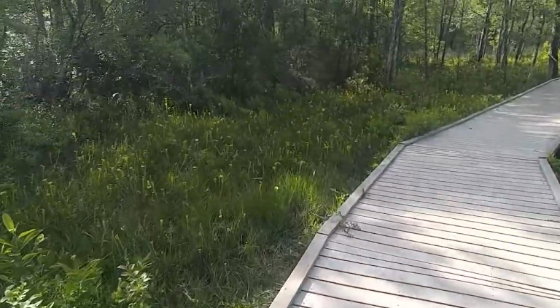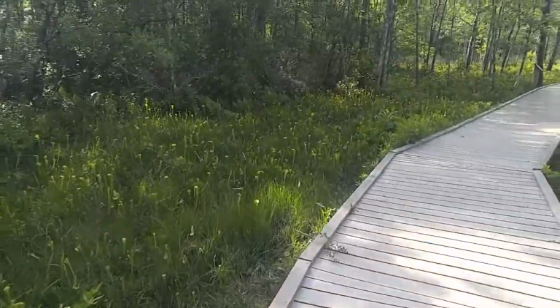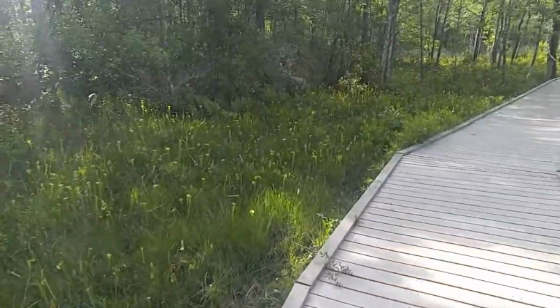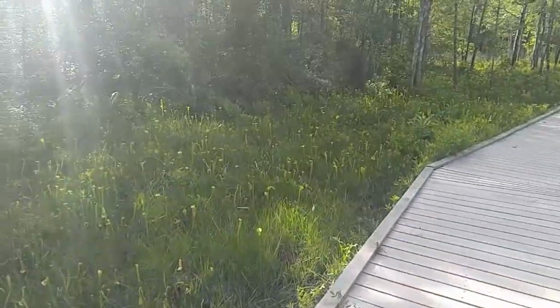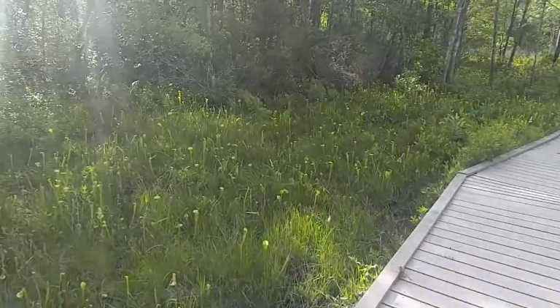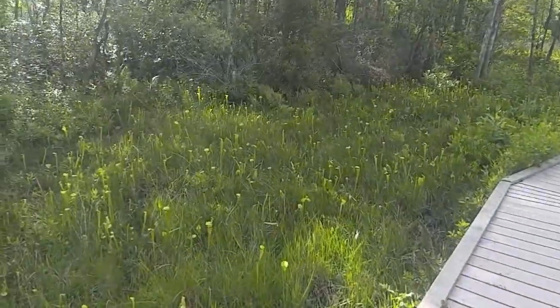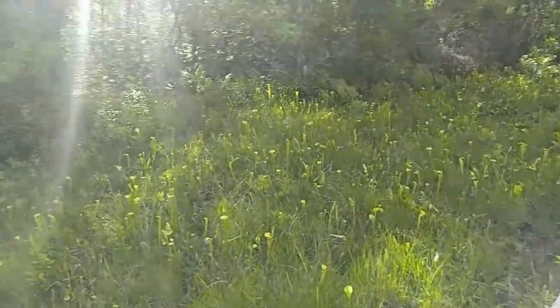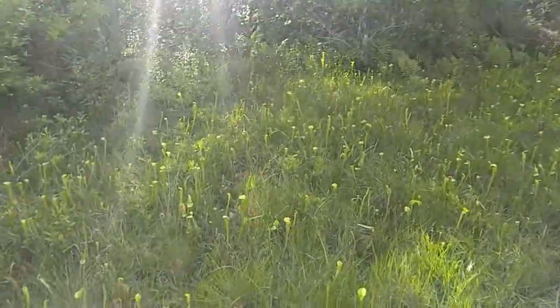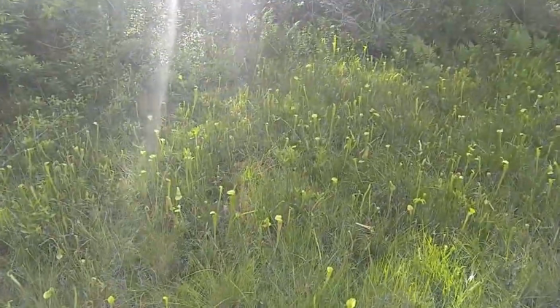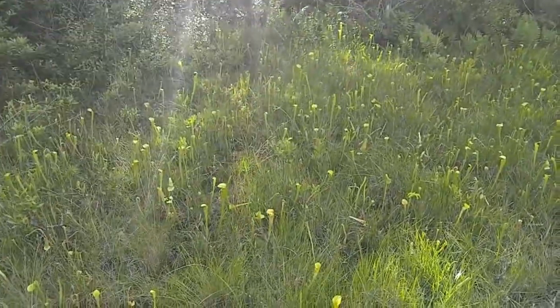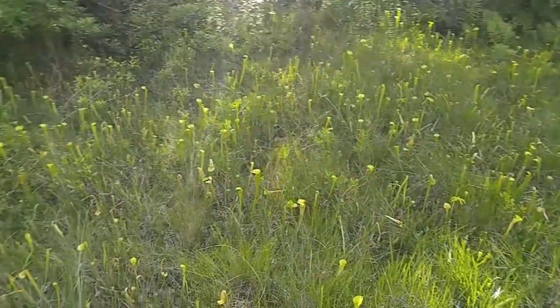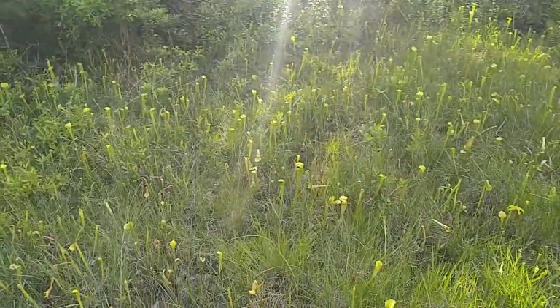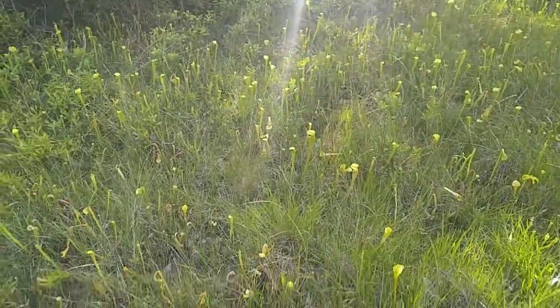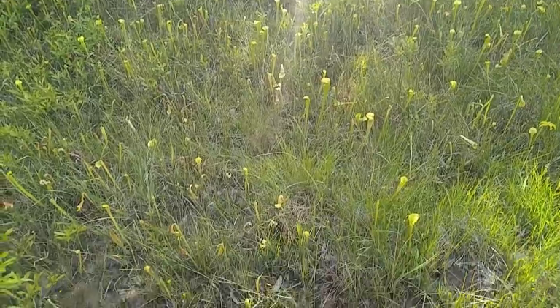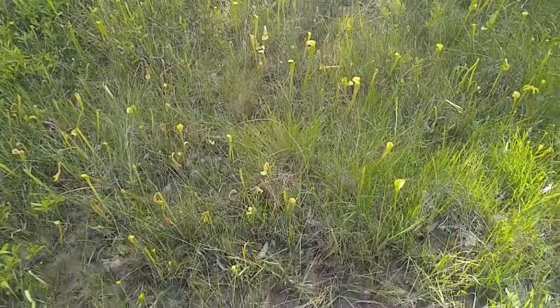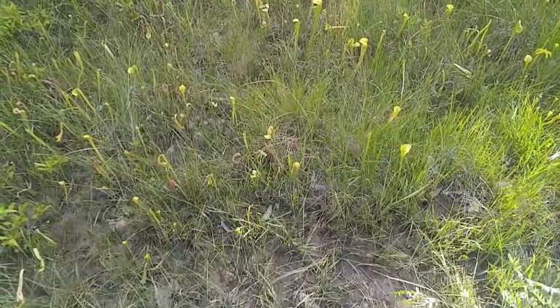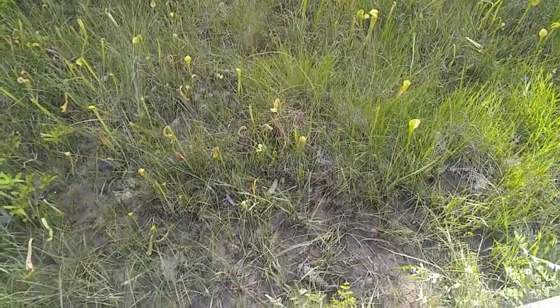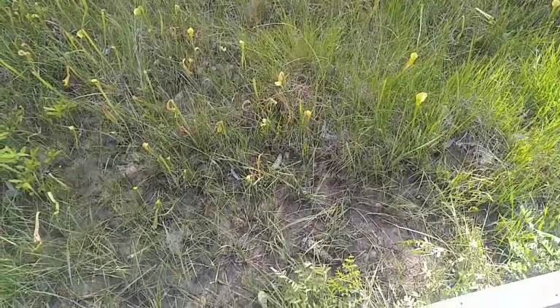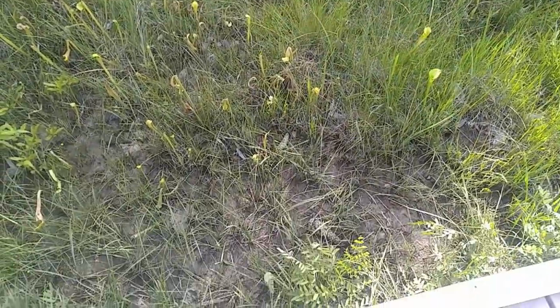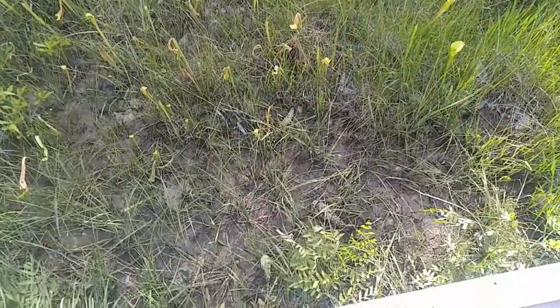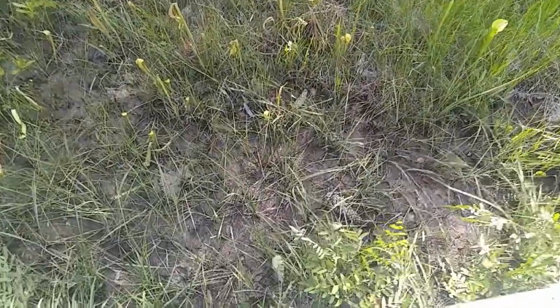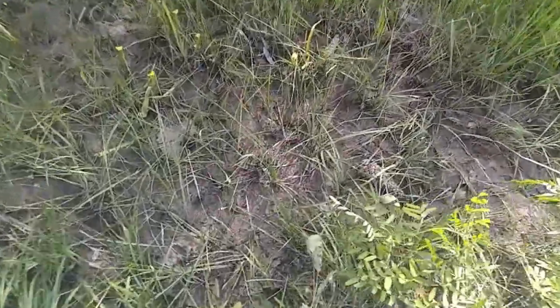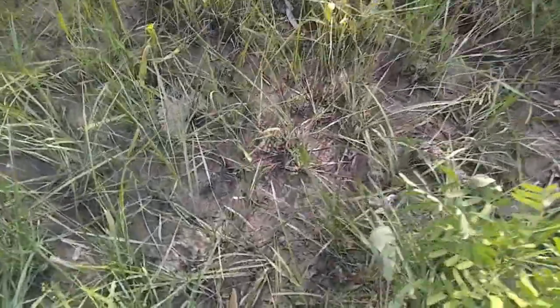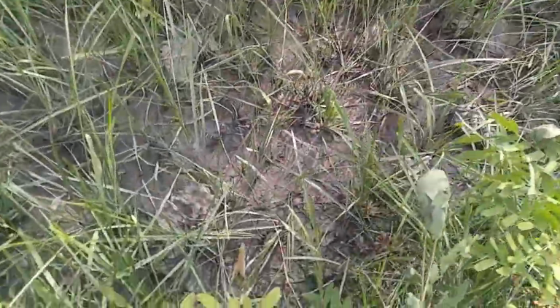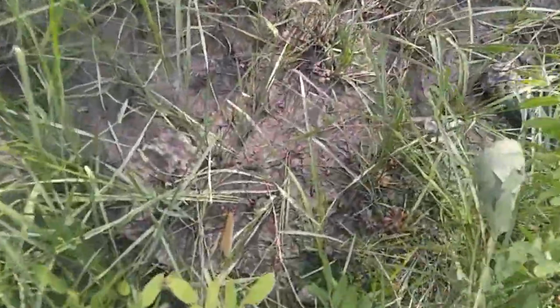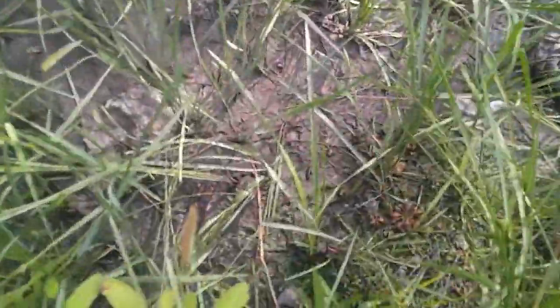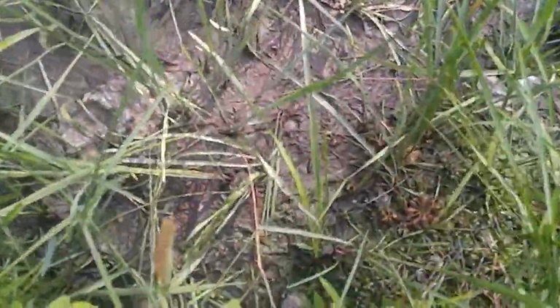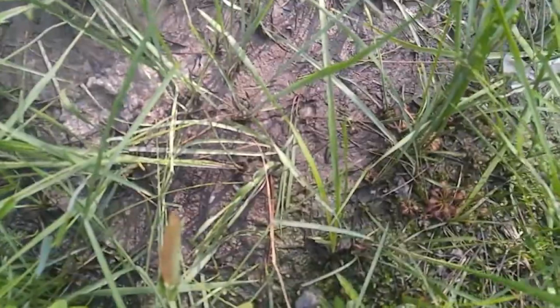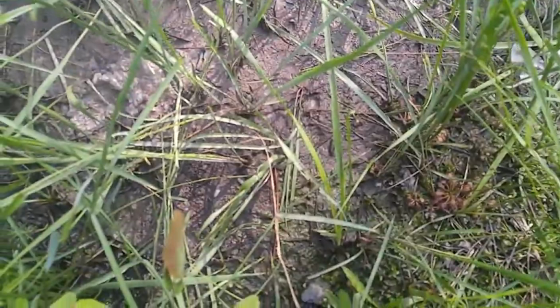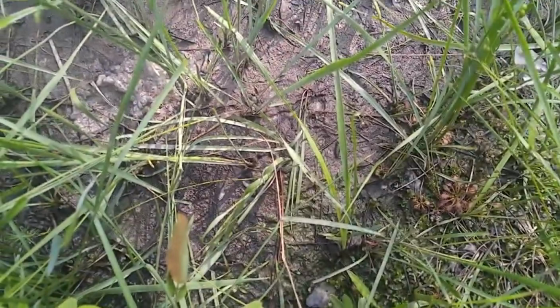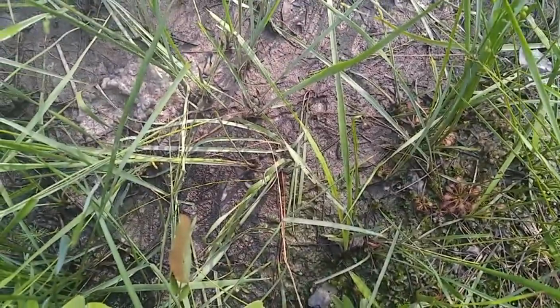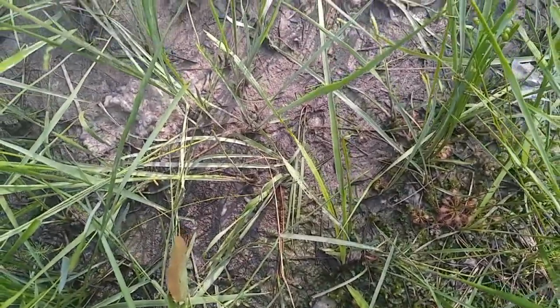As you can see, Saracenia alata generally grows, like most Saracenia, in the open parts of a bog. And the soil is generally fairly moist. That is some more Drosera capillaris — hello!